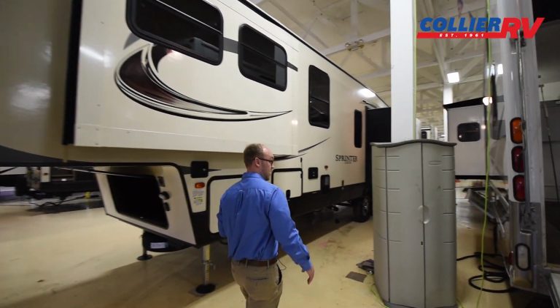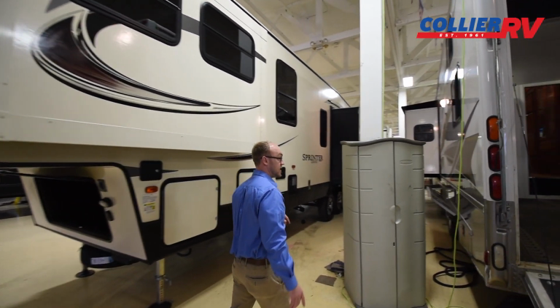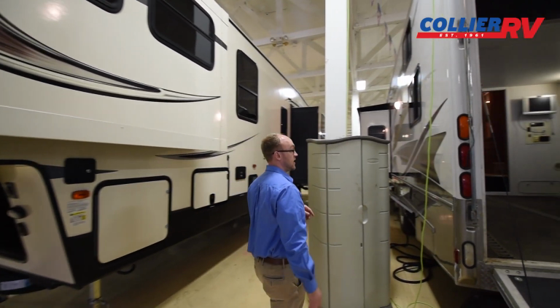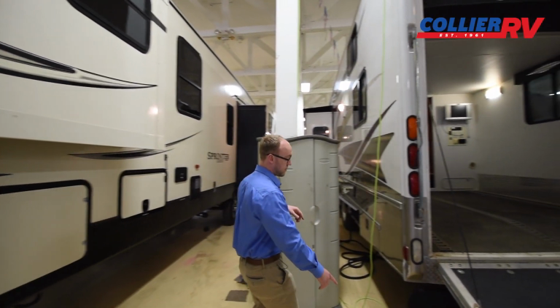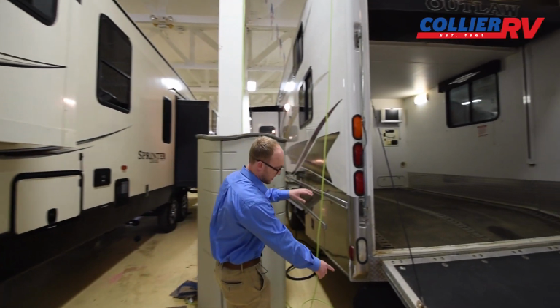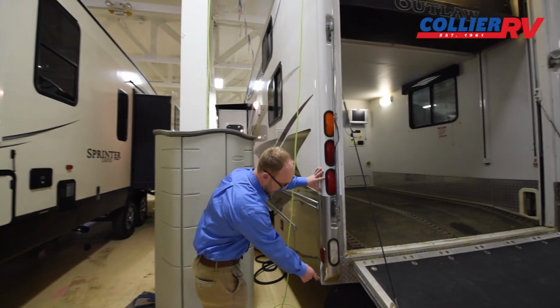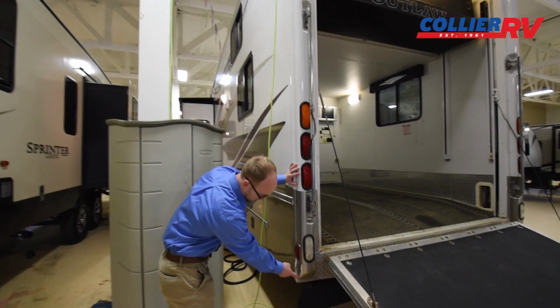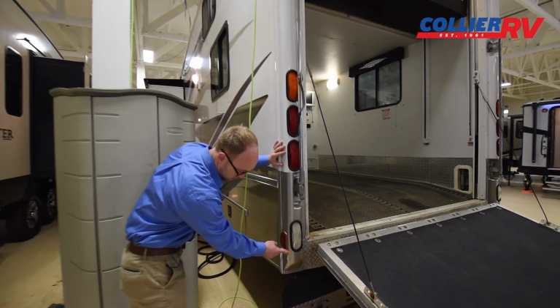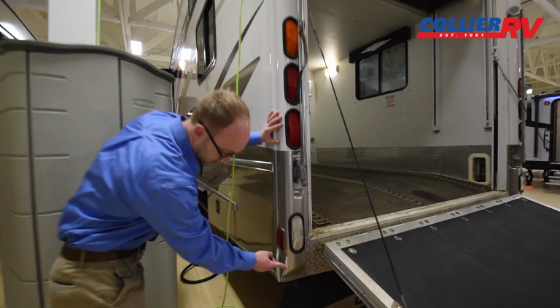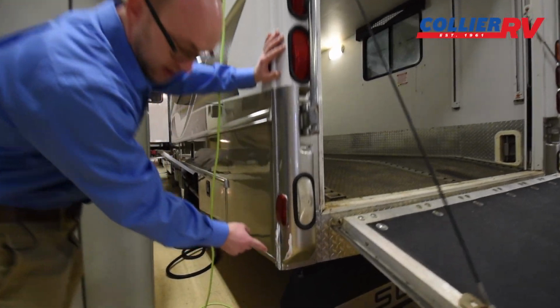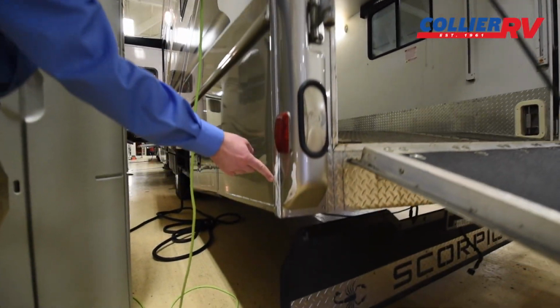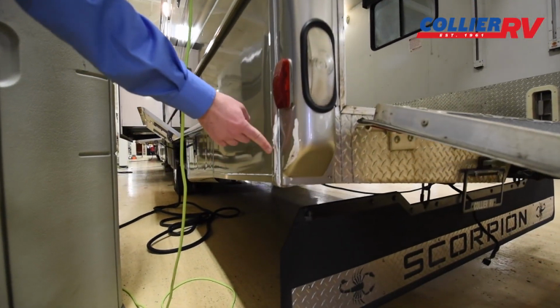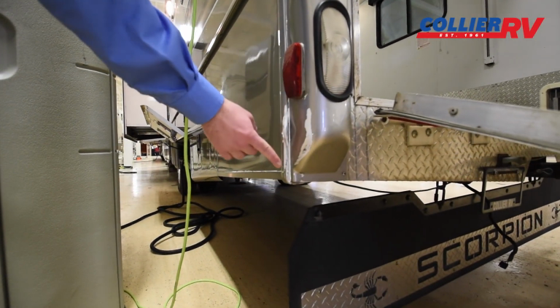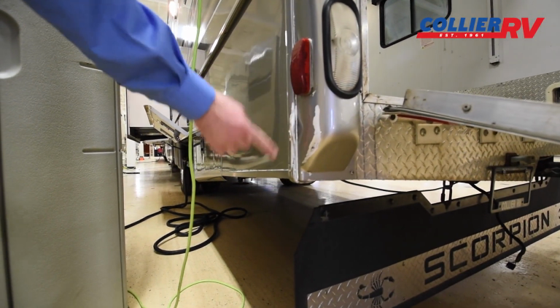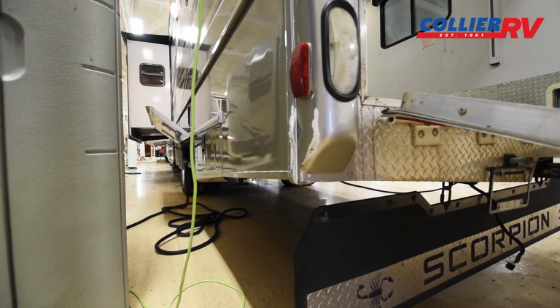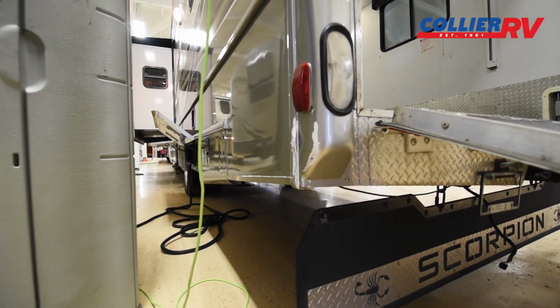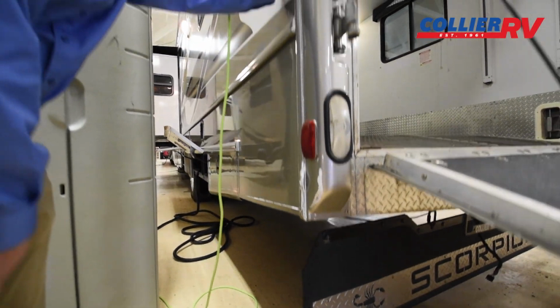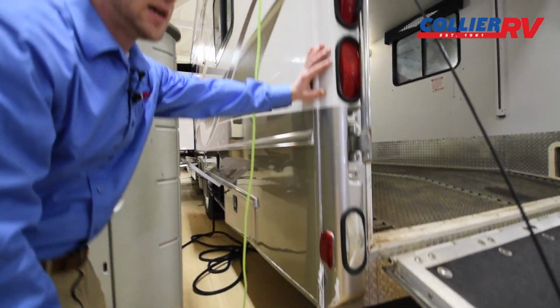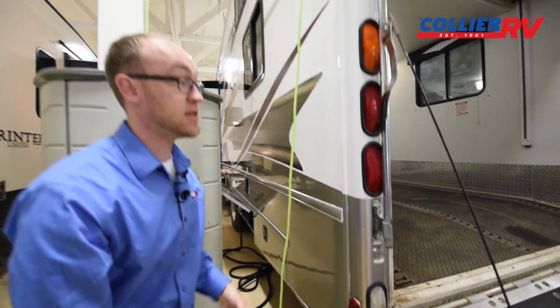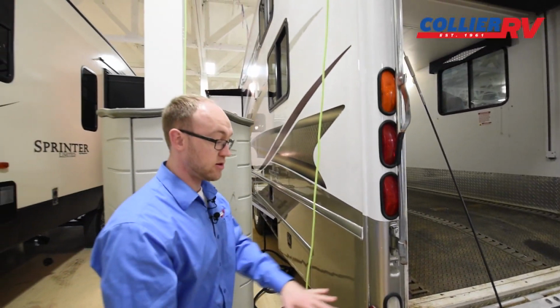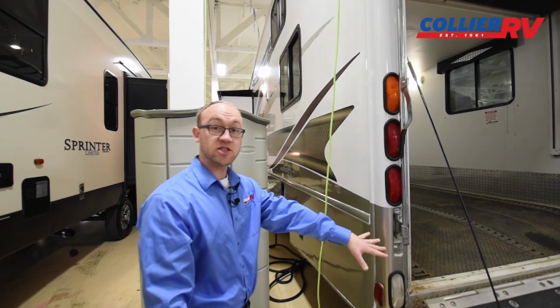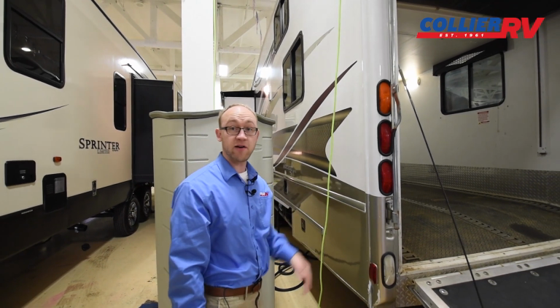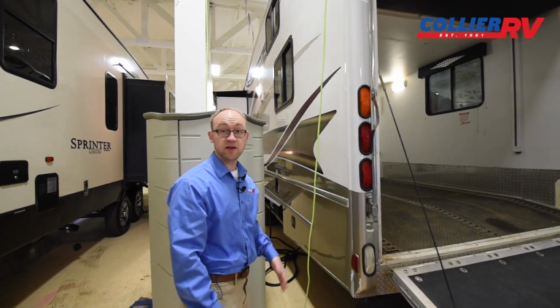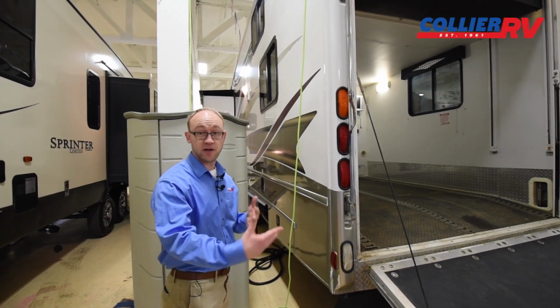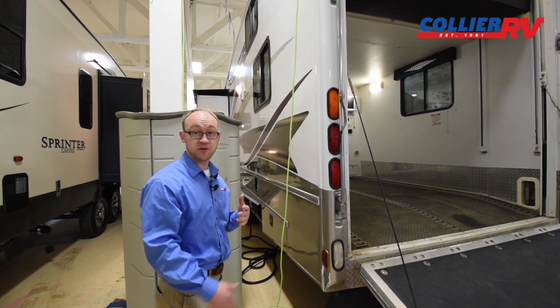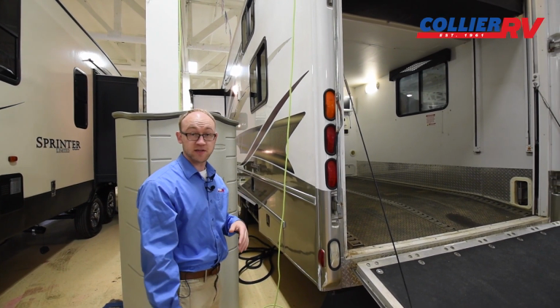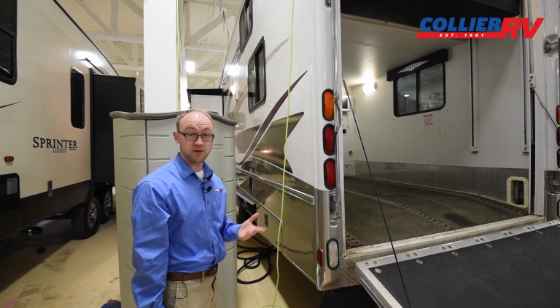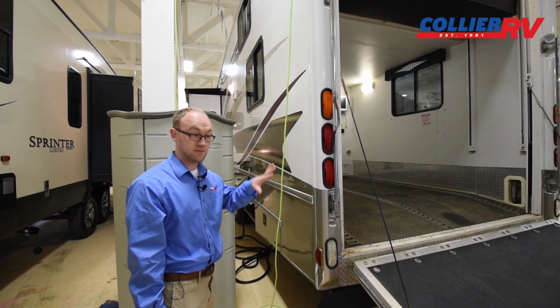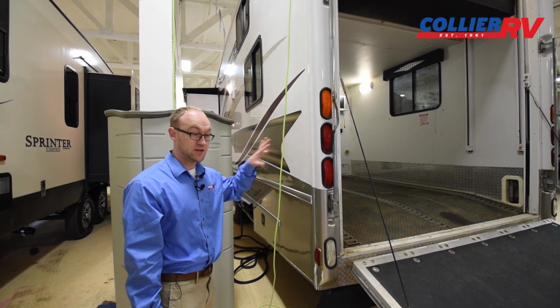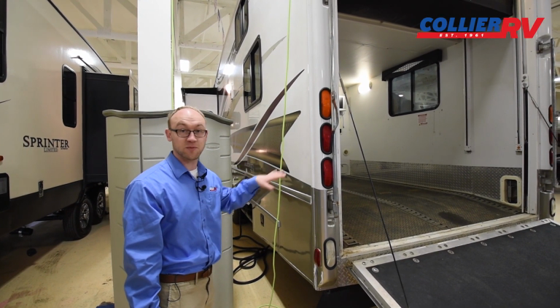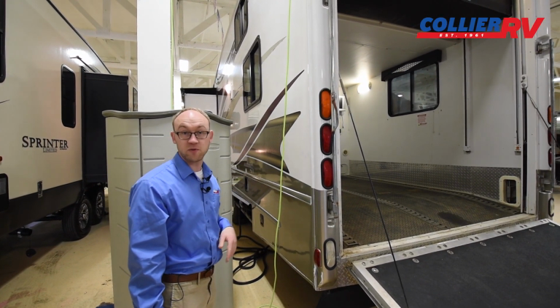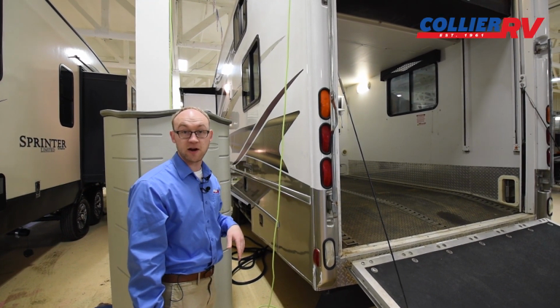On the backside of the rear cap, there is some paint chipping and it looks like they may have dinged something there. Other than that, there is a hitch and wiring back there if you wanted to tow something in addition to whatever you put in the garage.